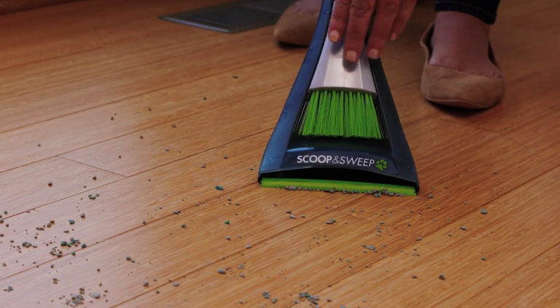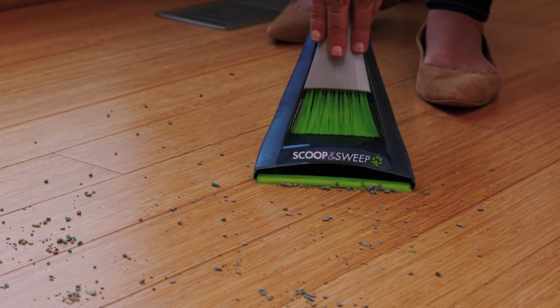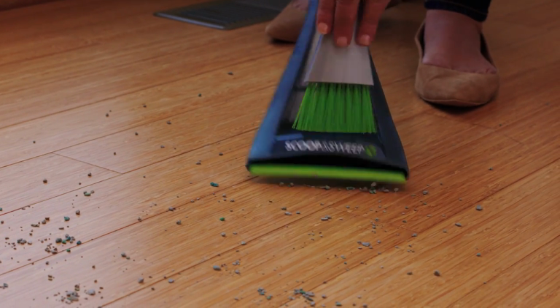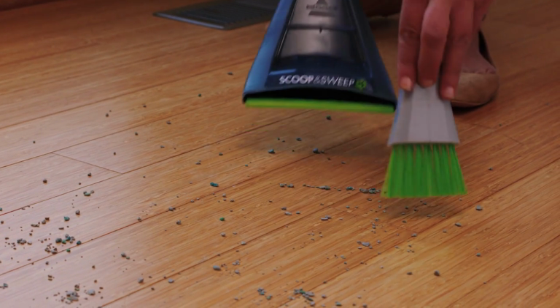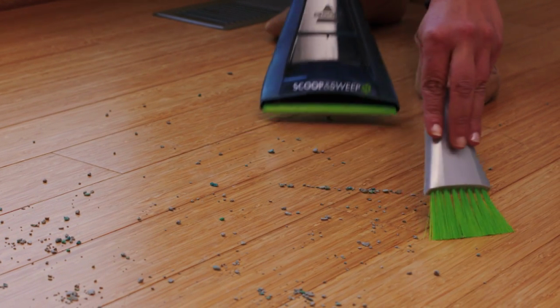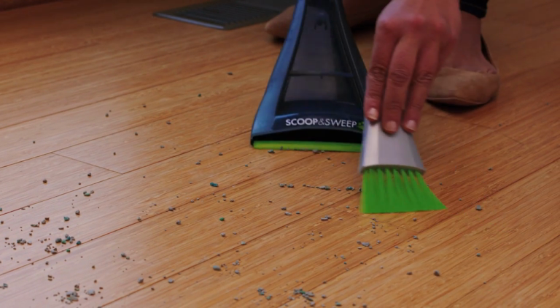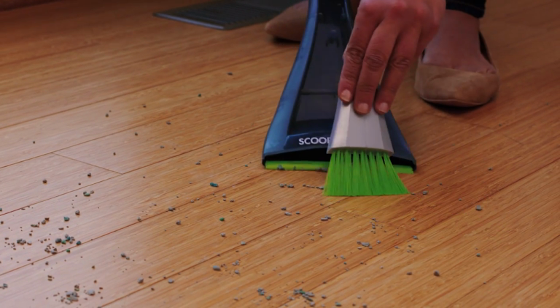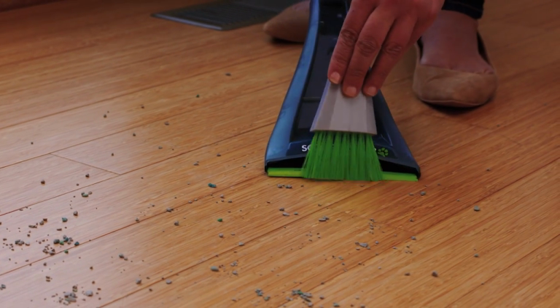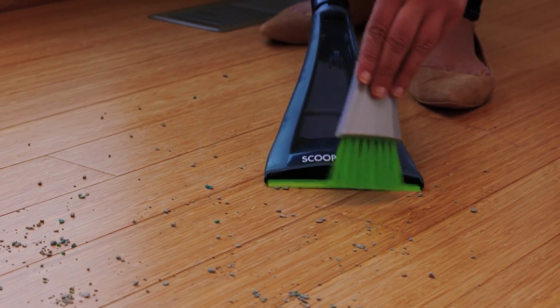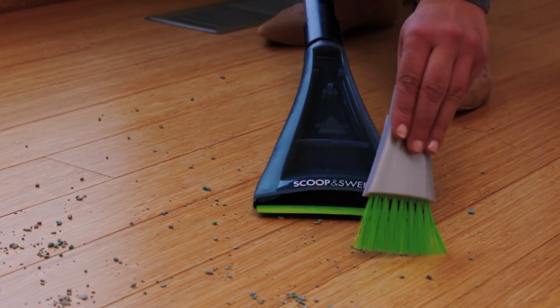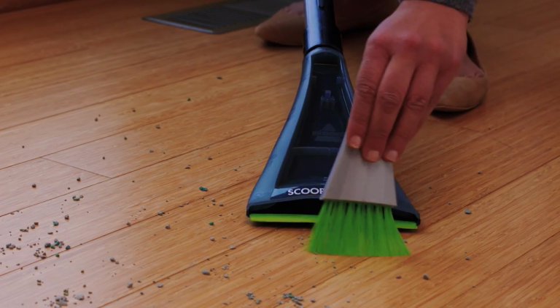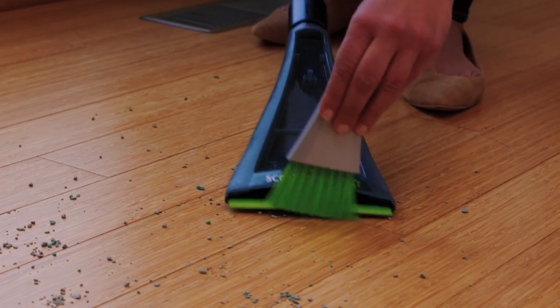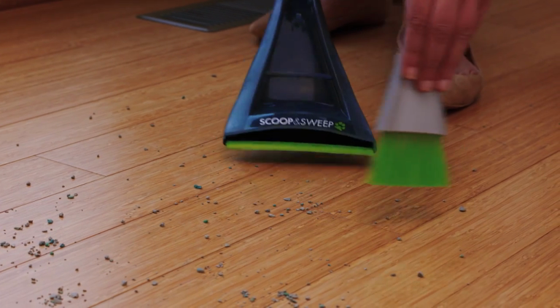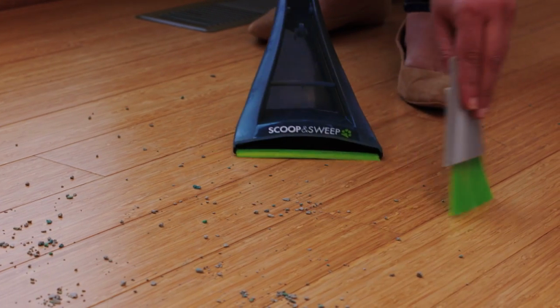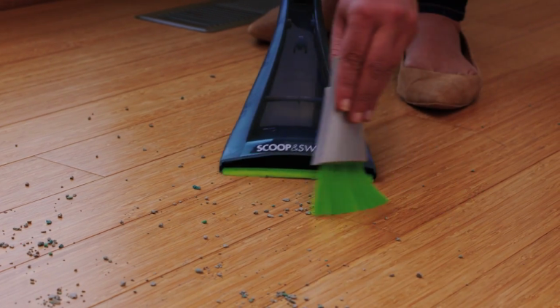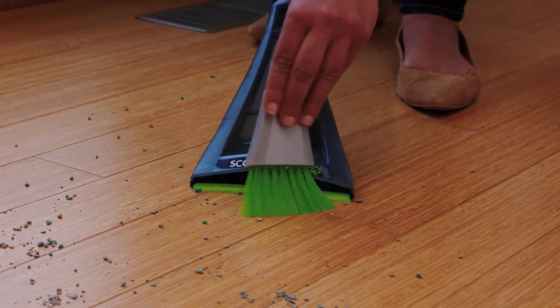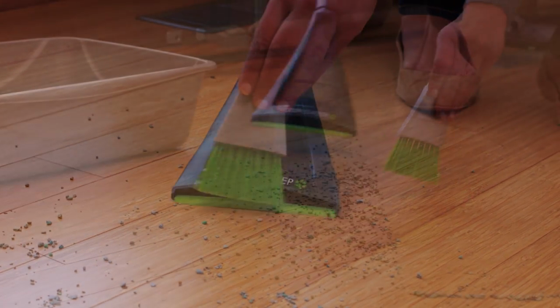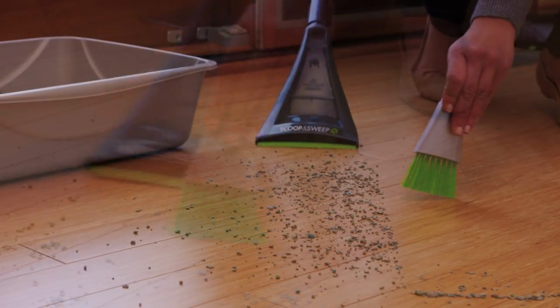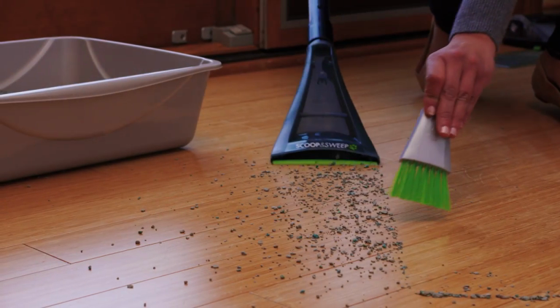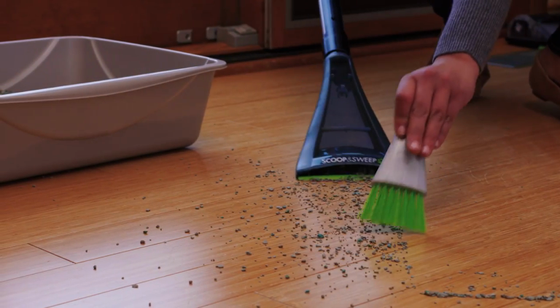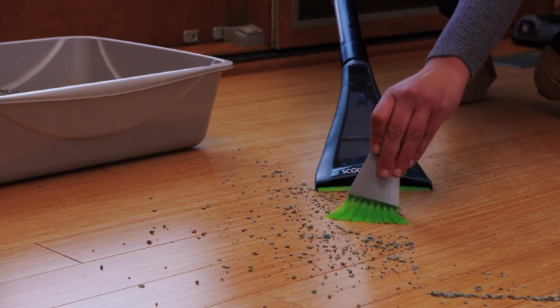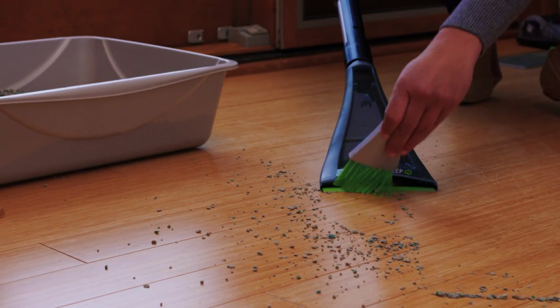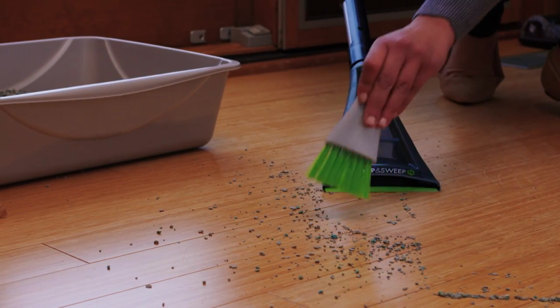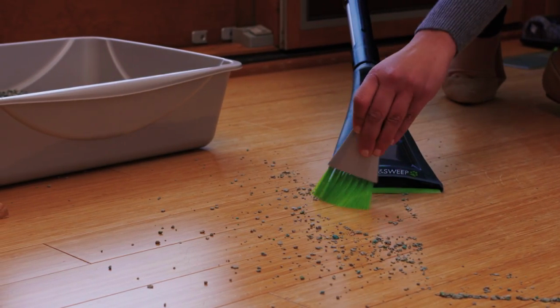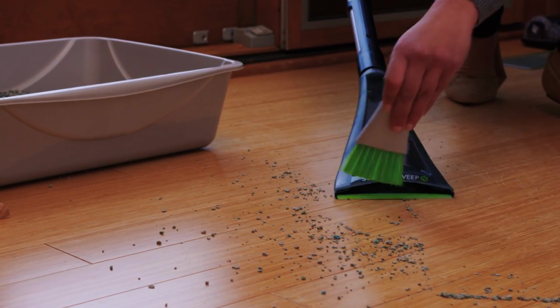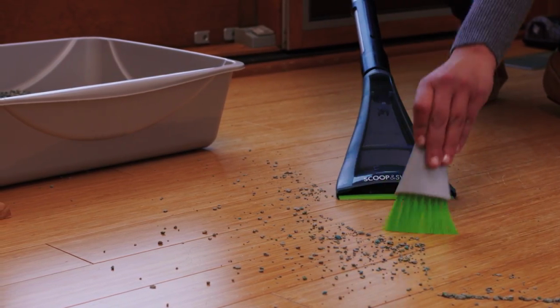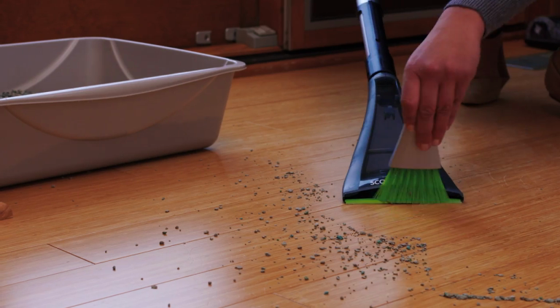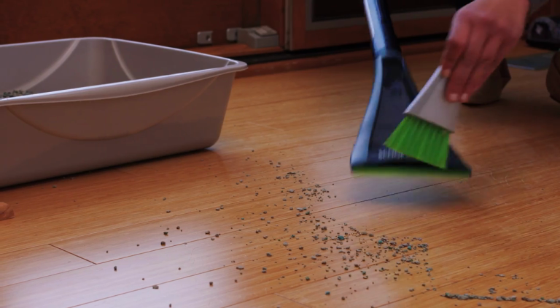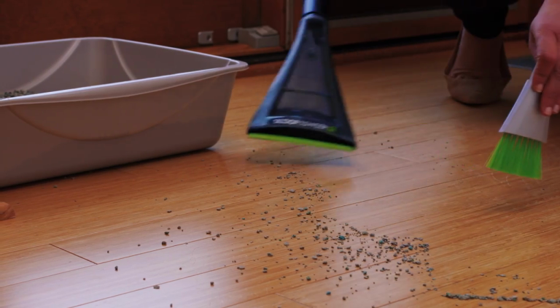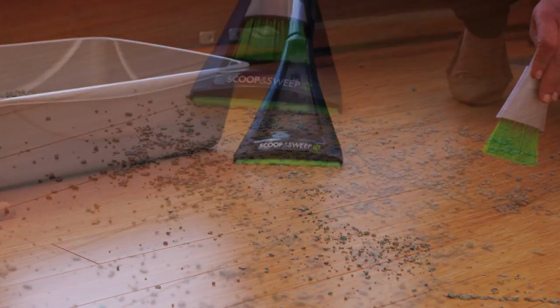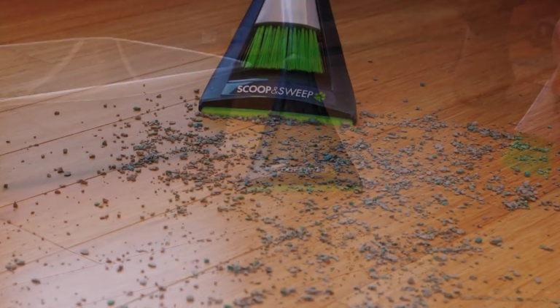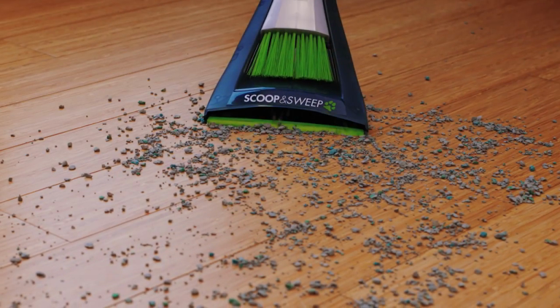For times when your vacuum isn't out, you can use the brush attachment to quickly sweep up the mess into the tool for dustpan-style pickups. Now that you're familiar with the scoop and sweep tool, let's start cleaning.